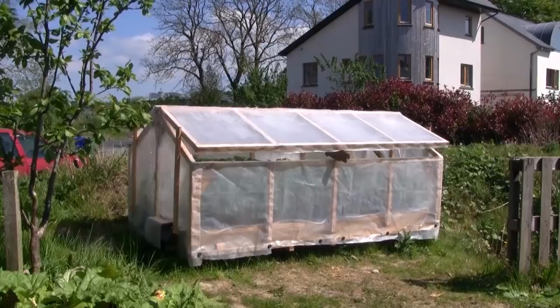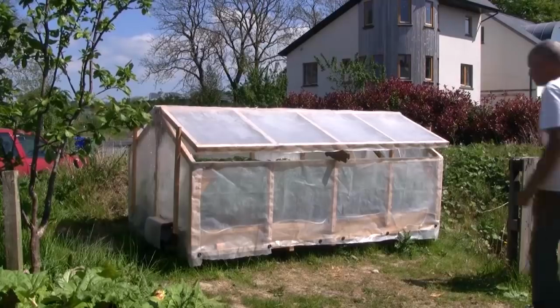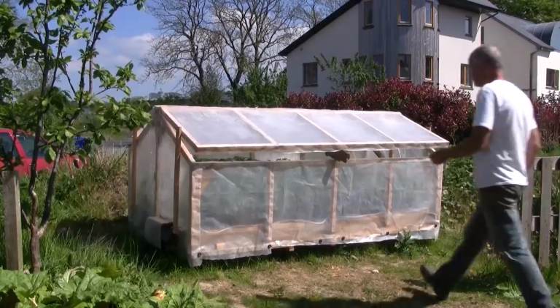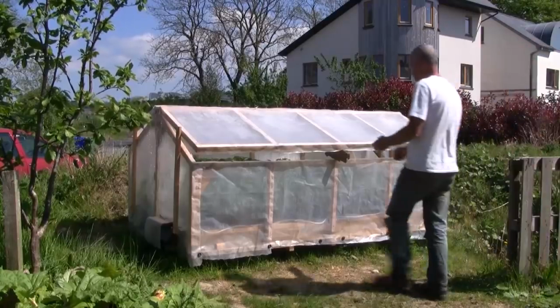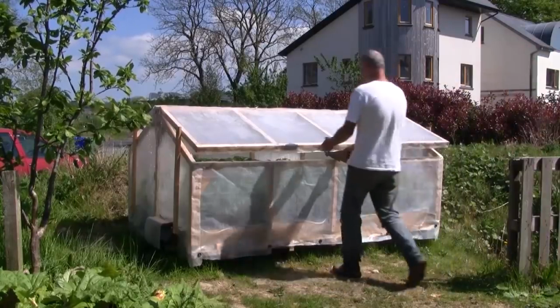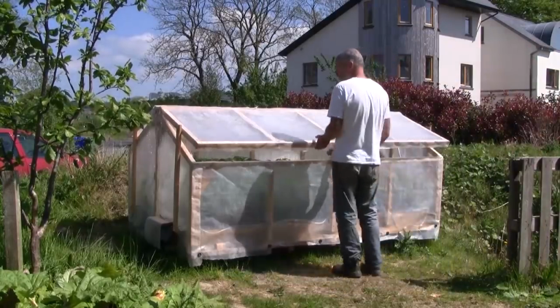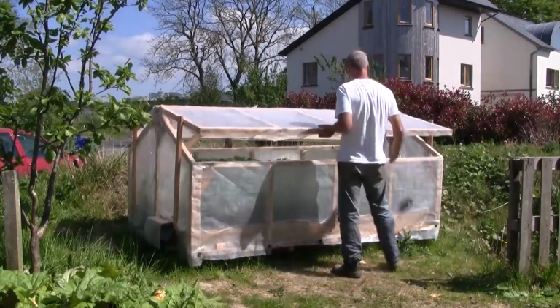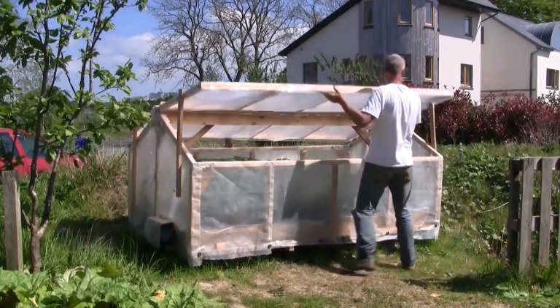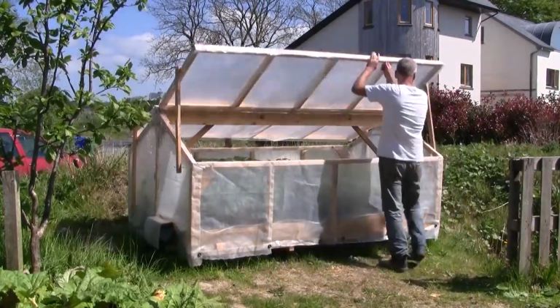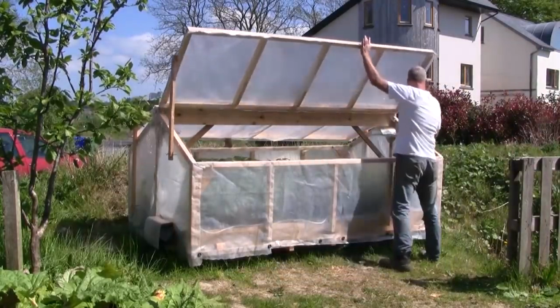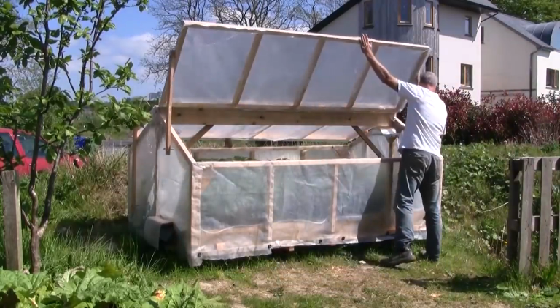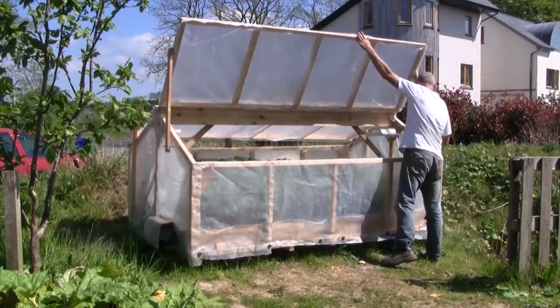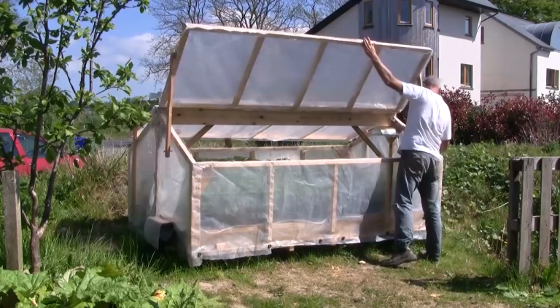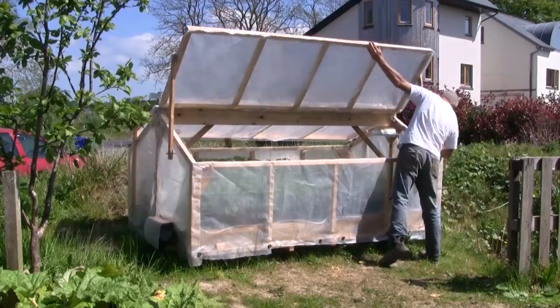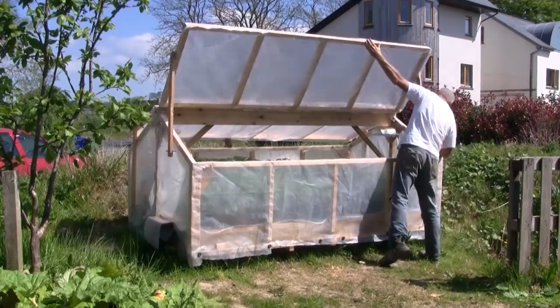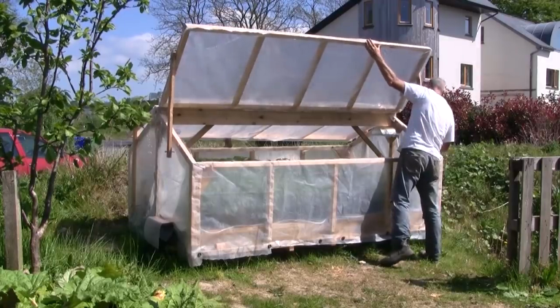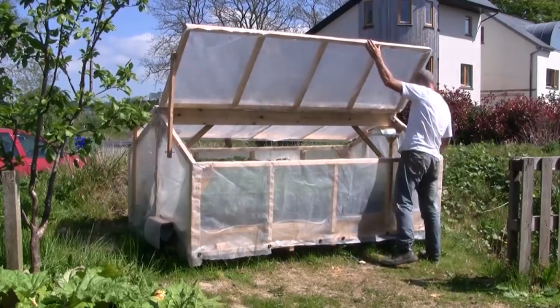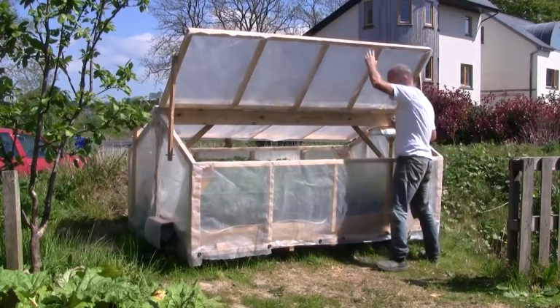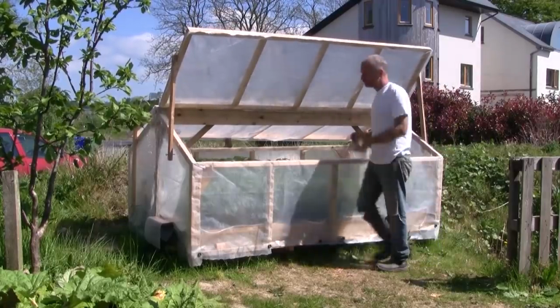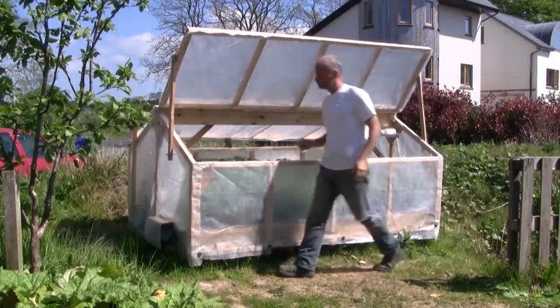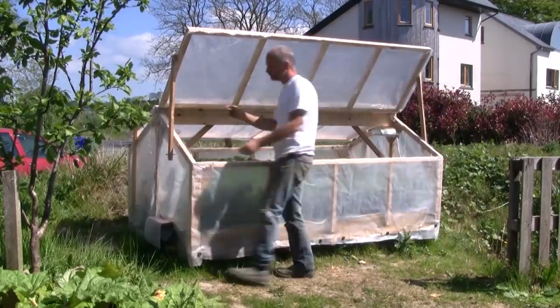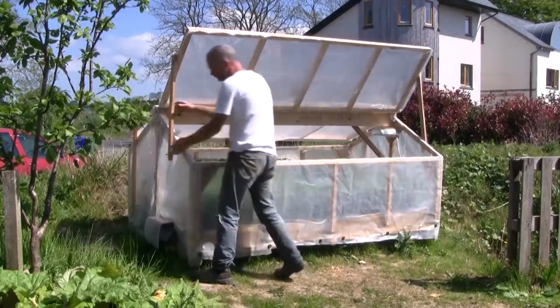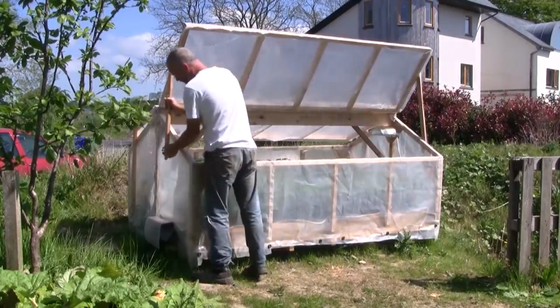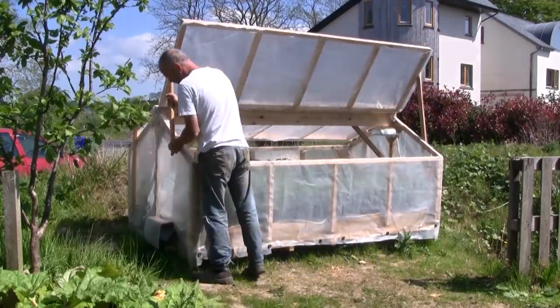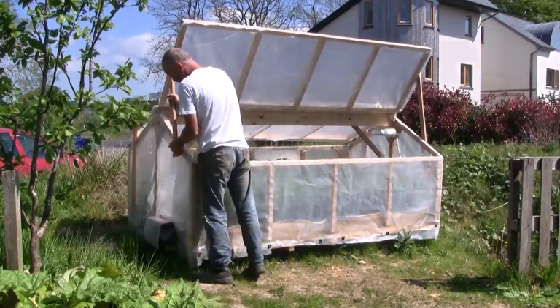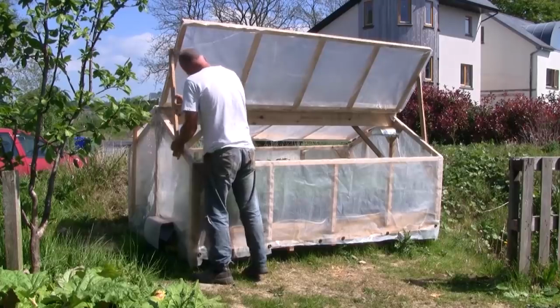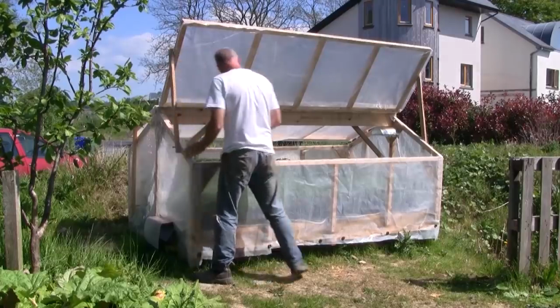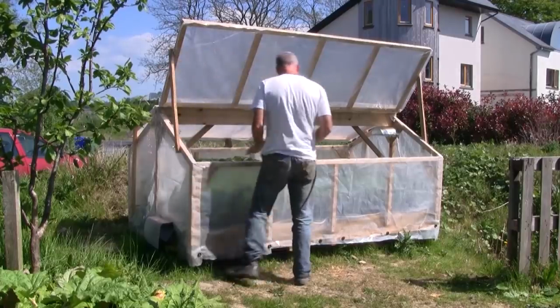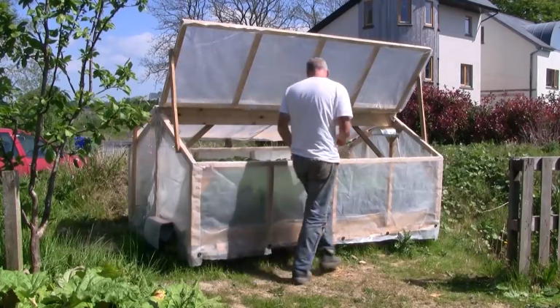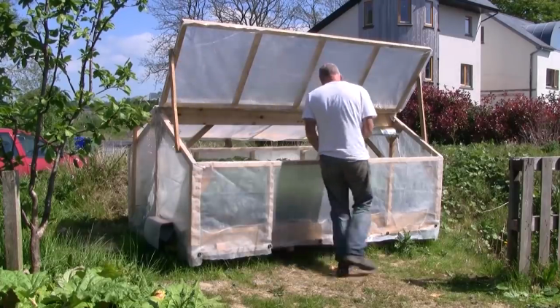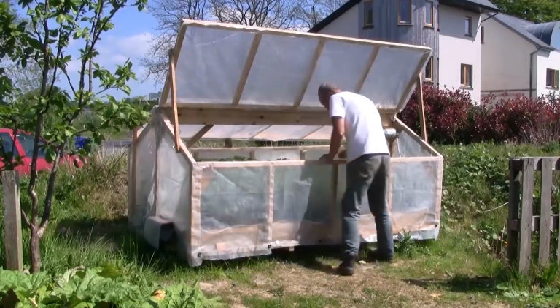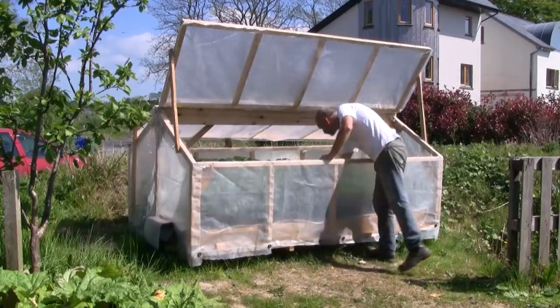So I decided to build a dedicated propagation space in our back garden, built on top of a base of sand heated by a soil warming cable. Although this location is shaded for part of the day, it is a convenient location, and it has easy access to electricity.